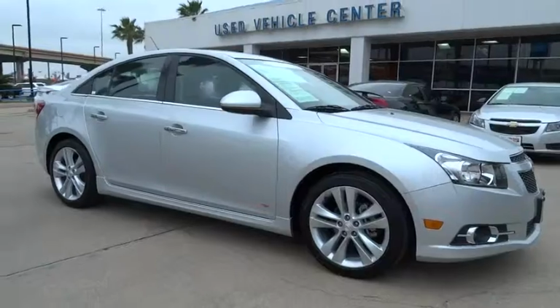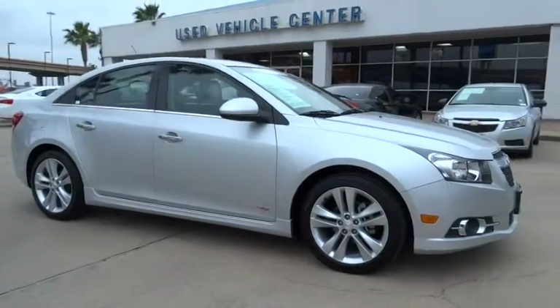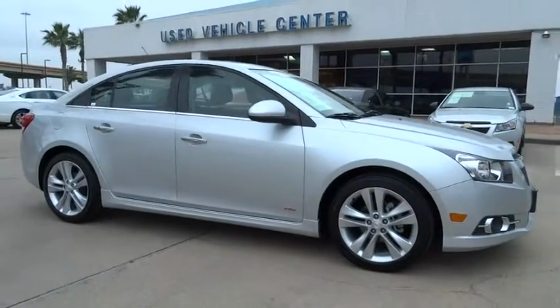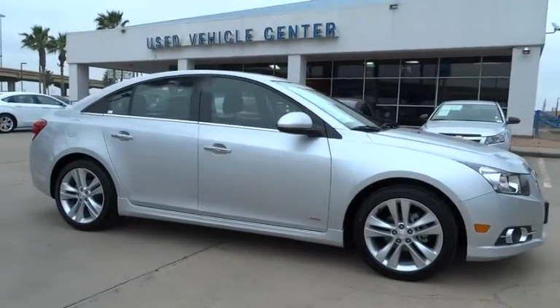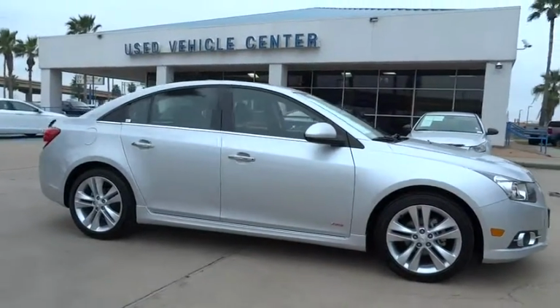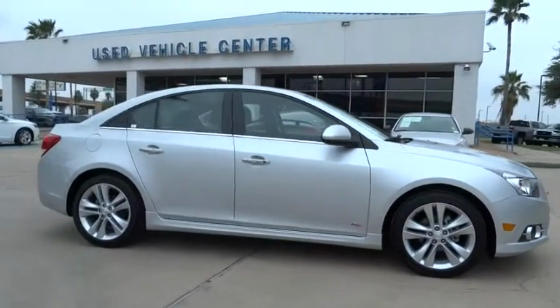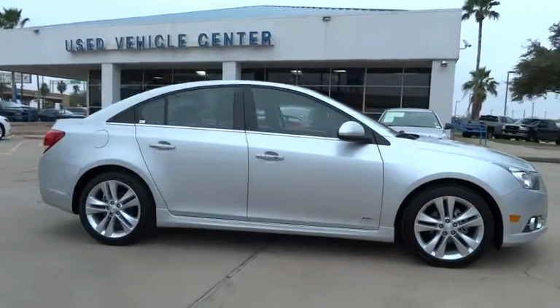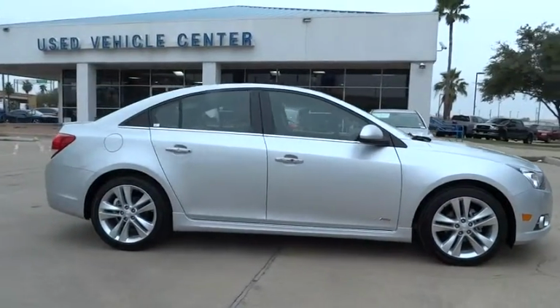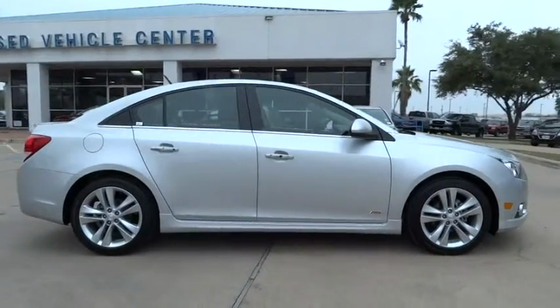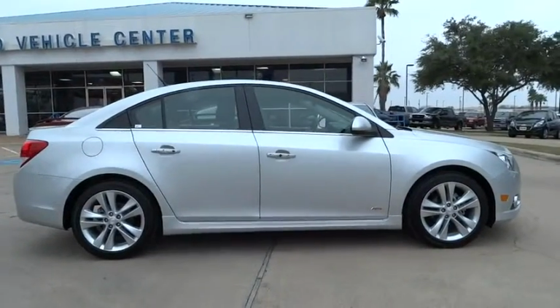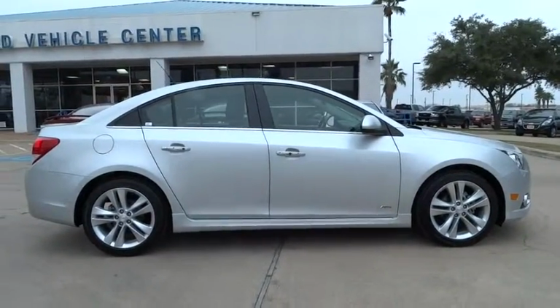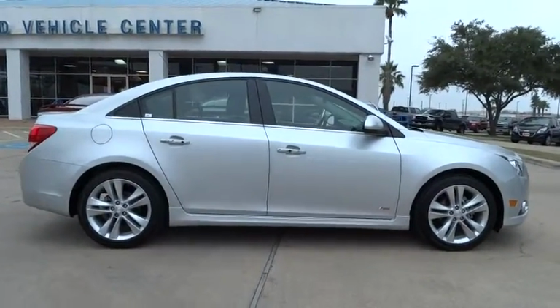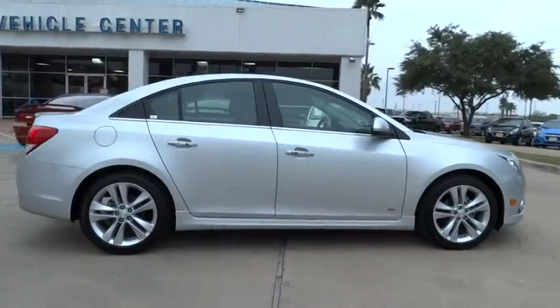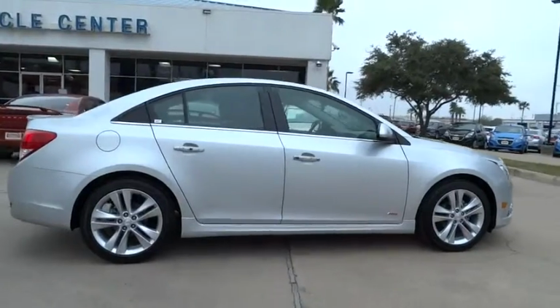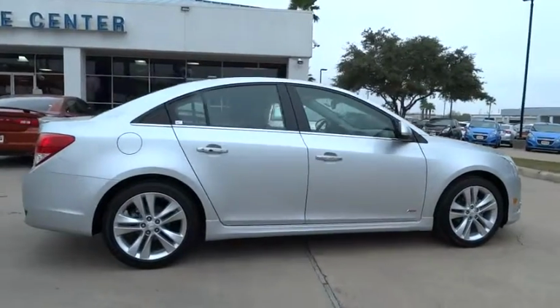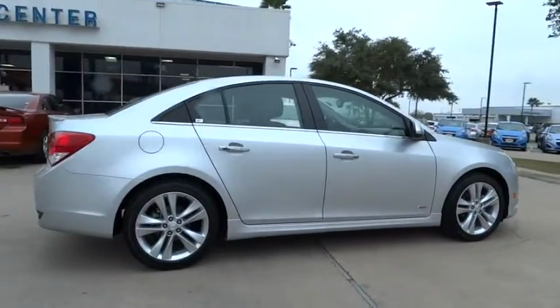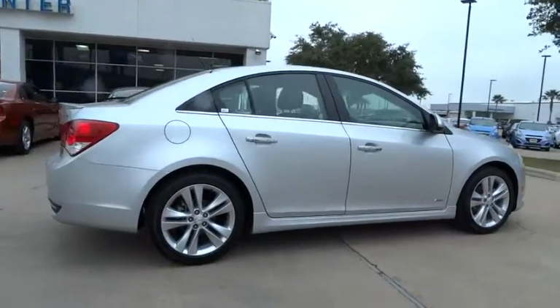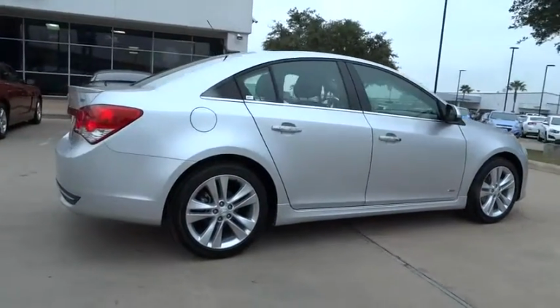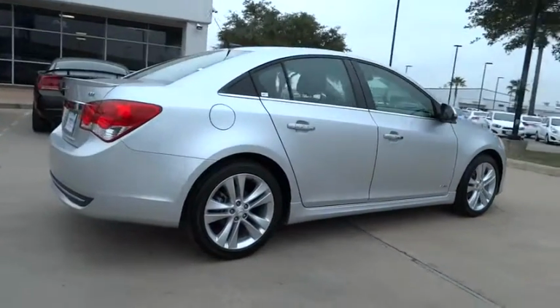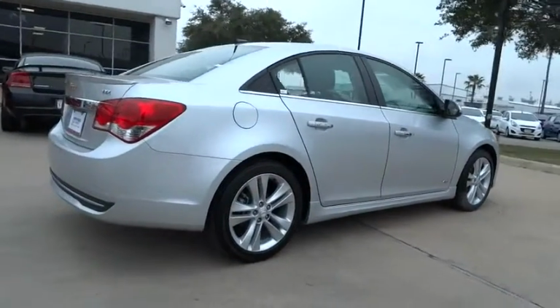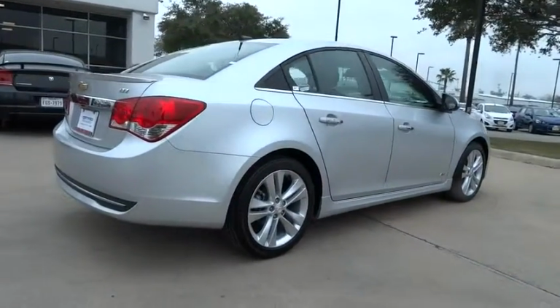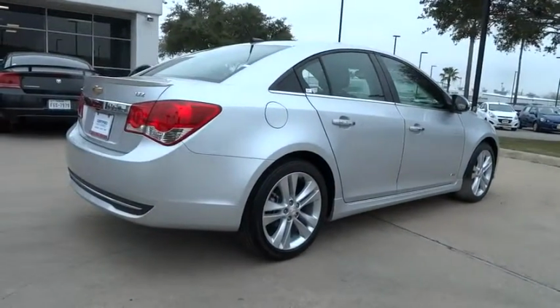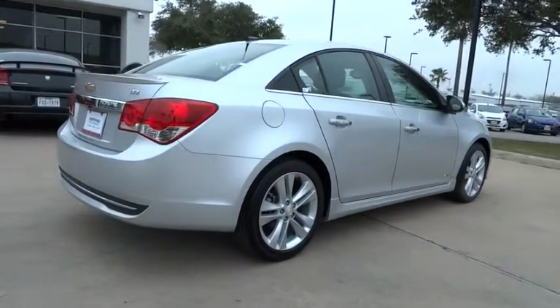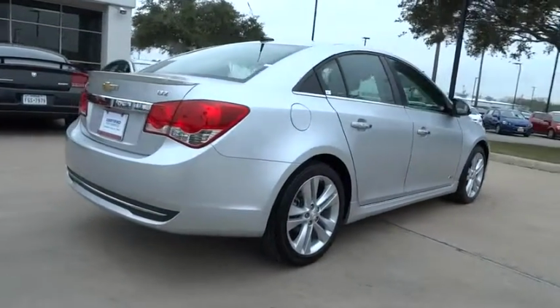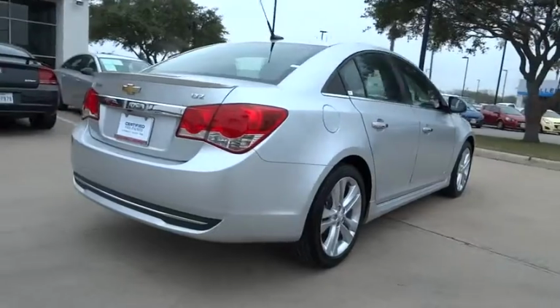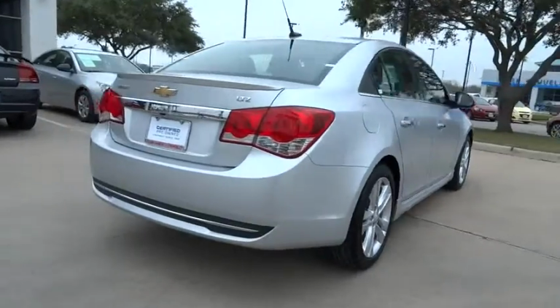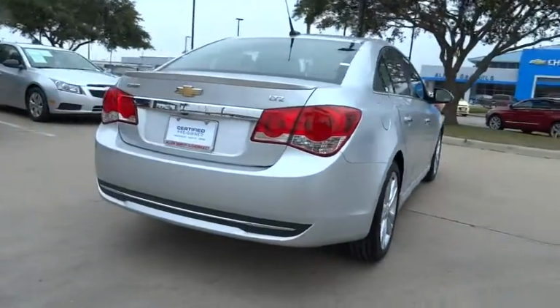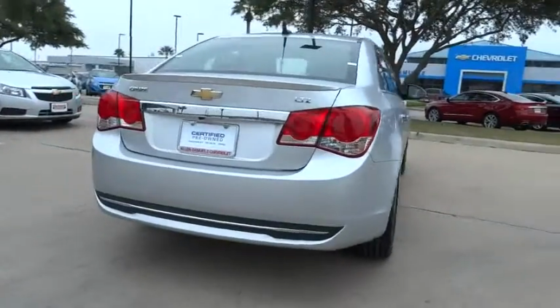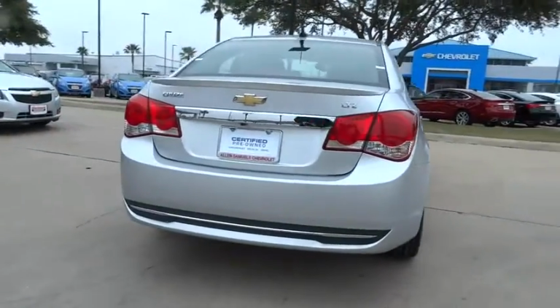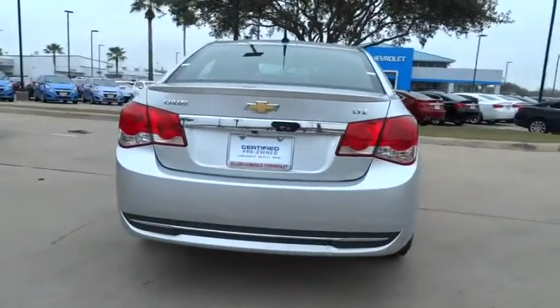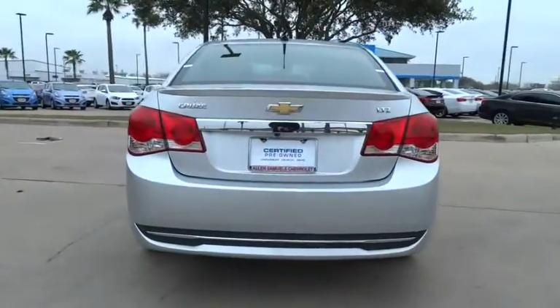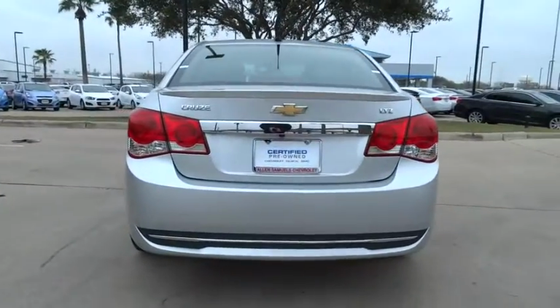The 2014 Cruze. The Cruze blueprint calls for more than you'd expect and is priced below $20,000. This vehicle has less than 10,000 miles. Here are some of this vehicle's great options.